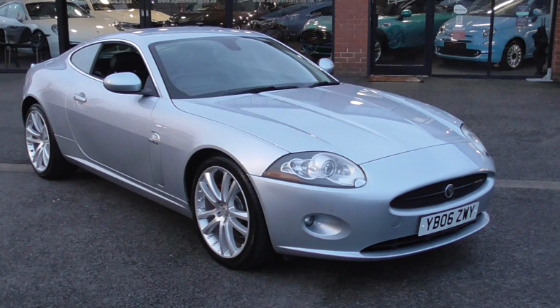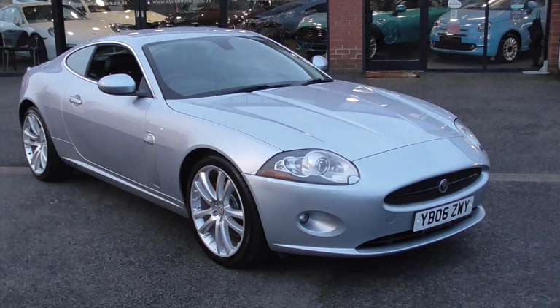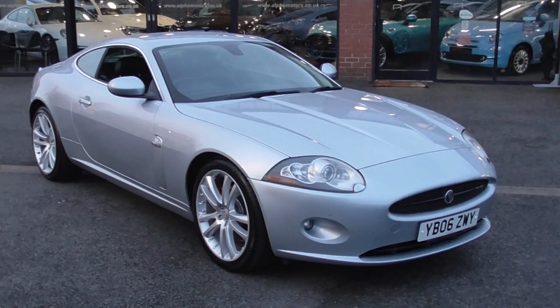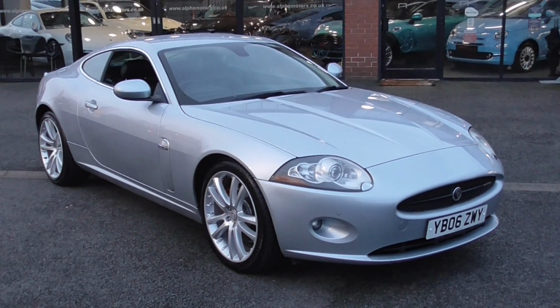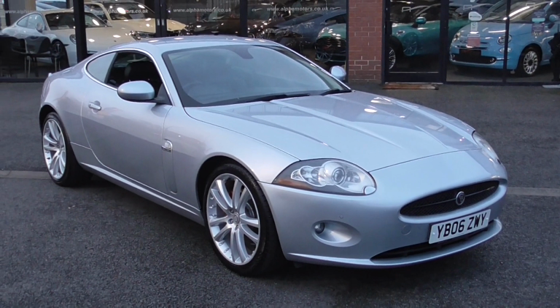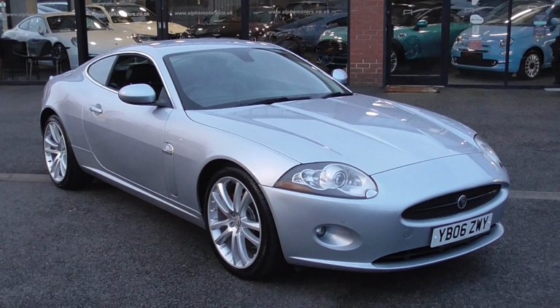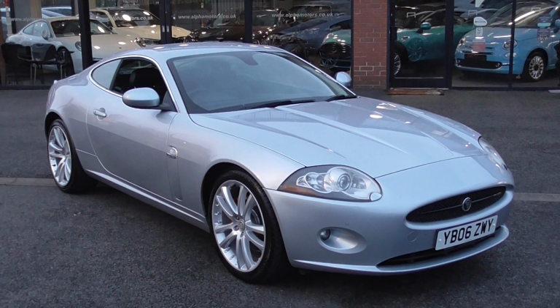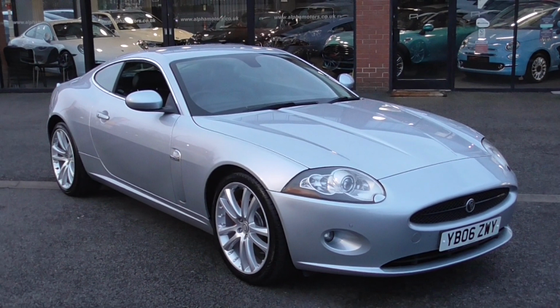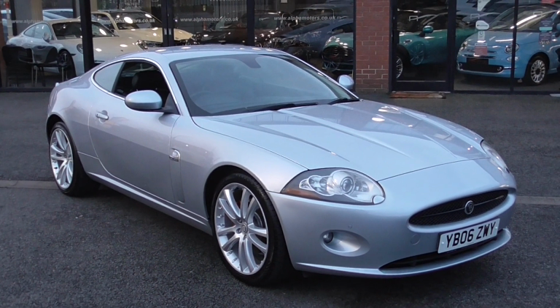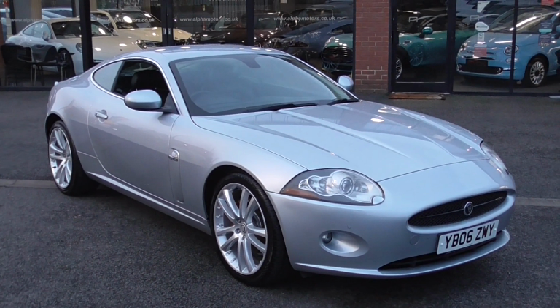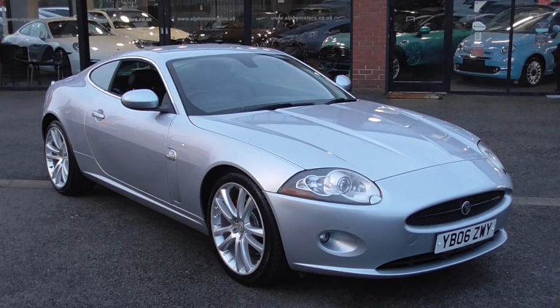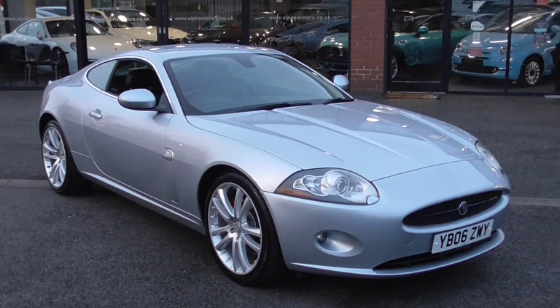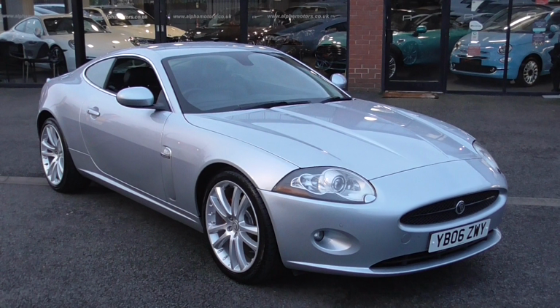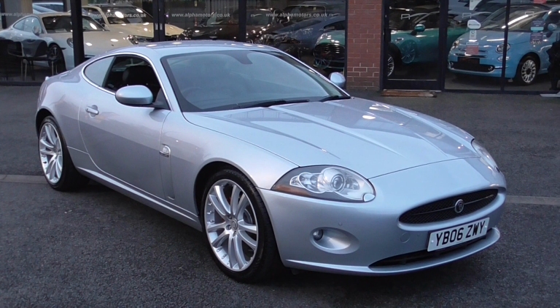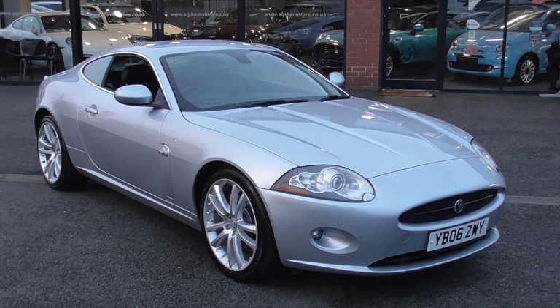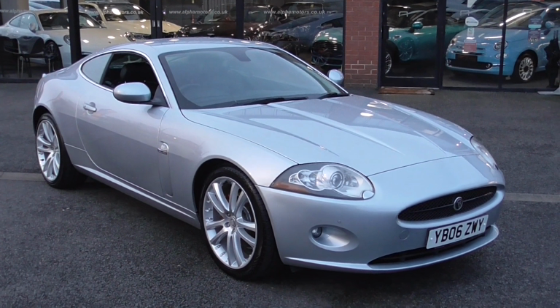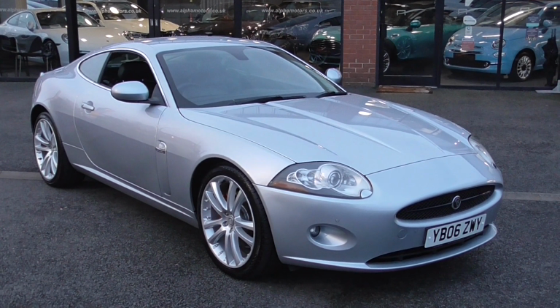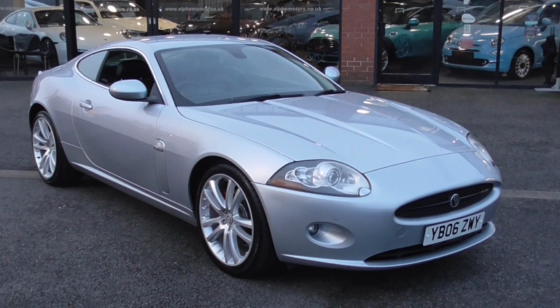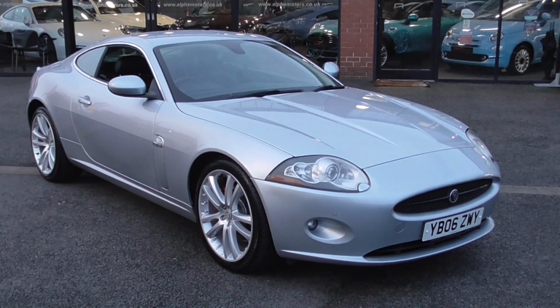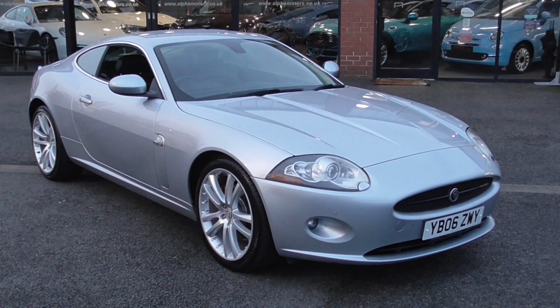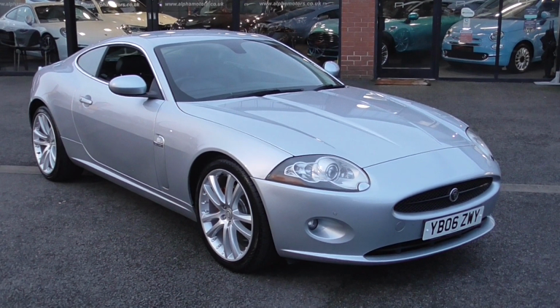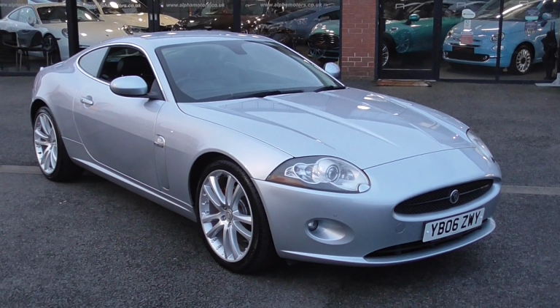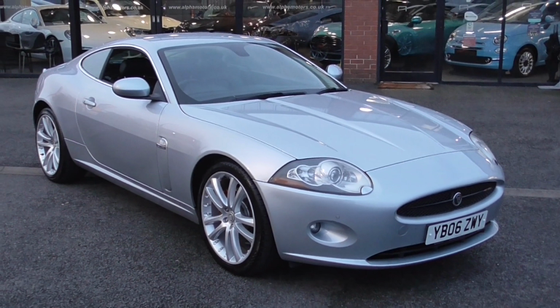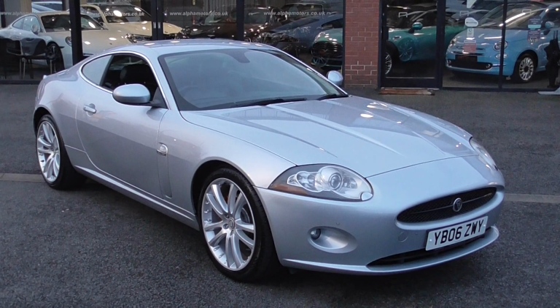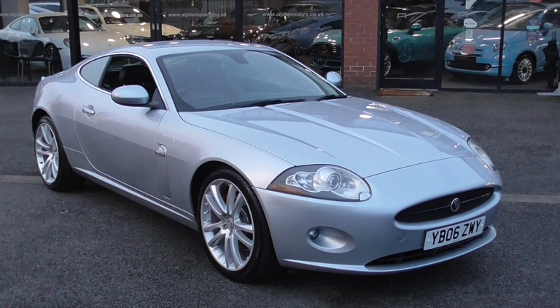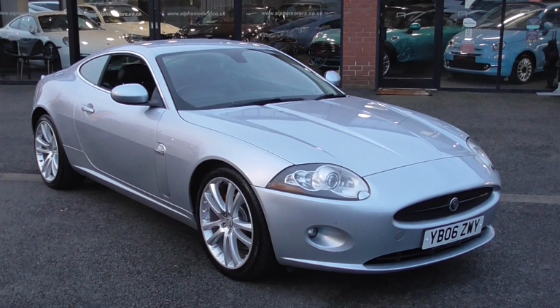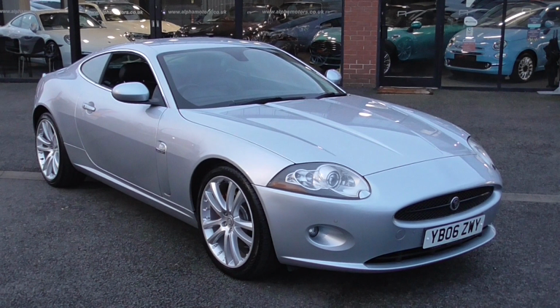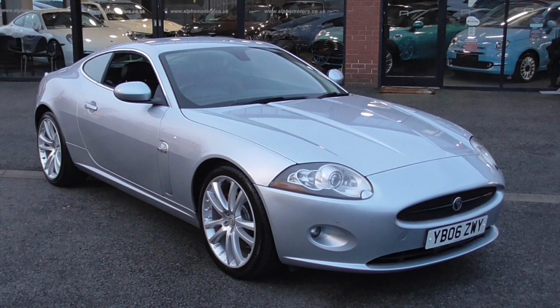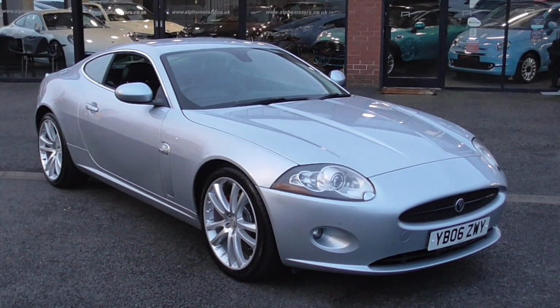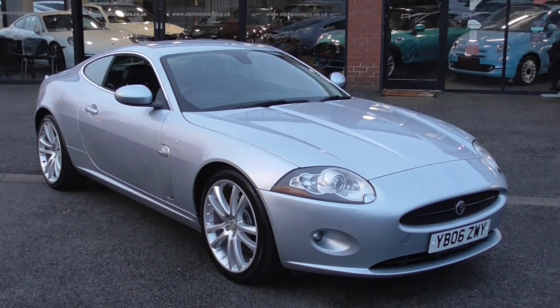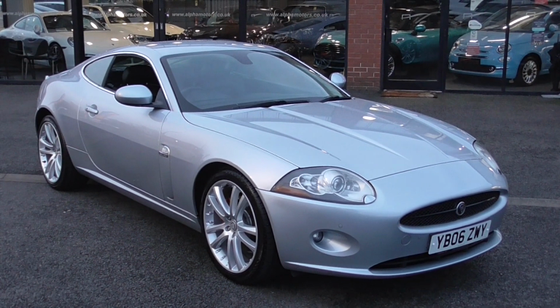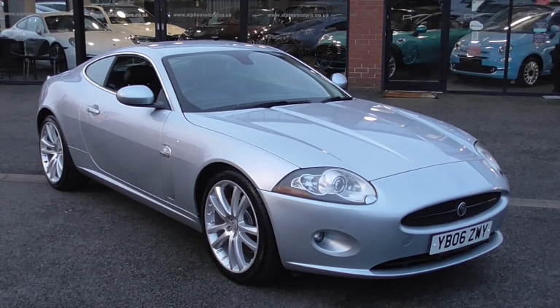Hi, welcome to Alfa Motors here in Wigan. My name's Dominic and today I have the absolute pleasure of showing you around this lovely 2006 06 Reg Jaguar XK. This is the 4.2 litre V8.